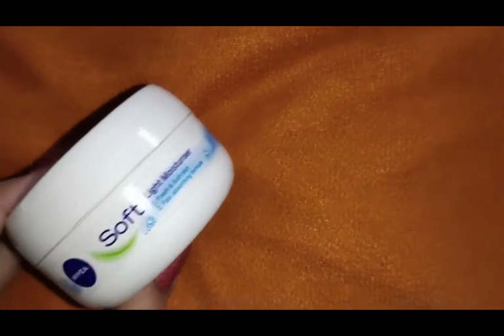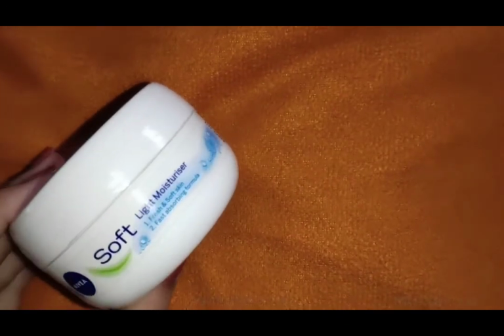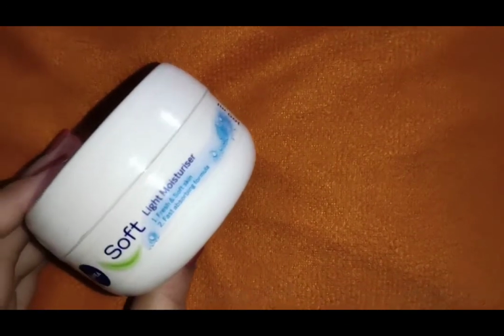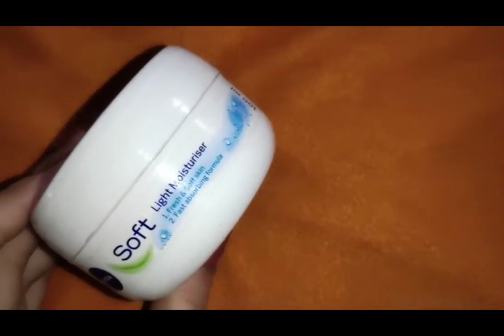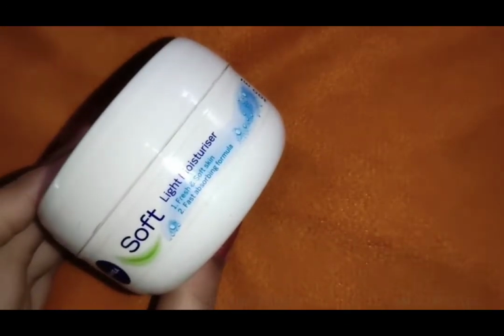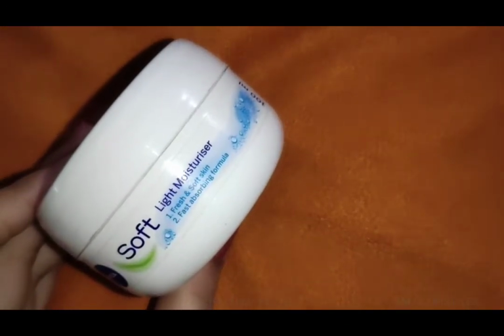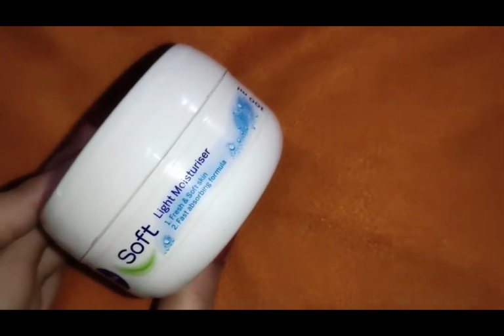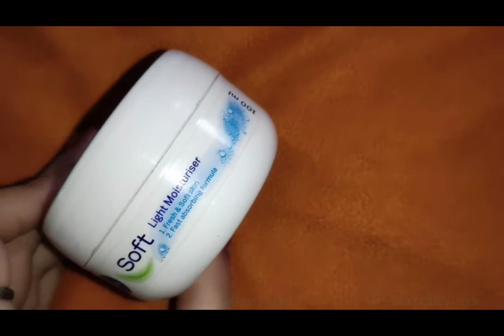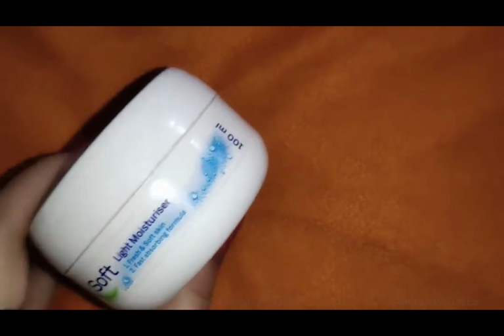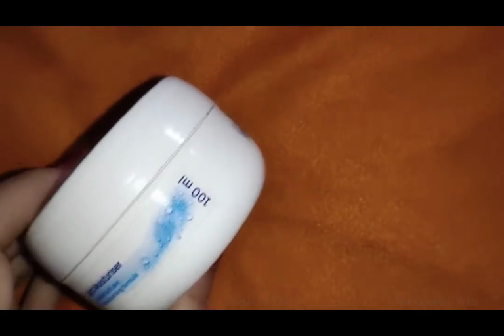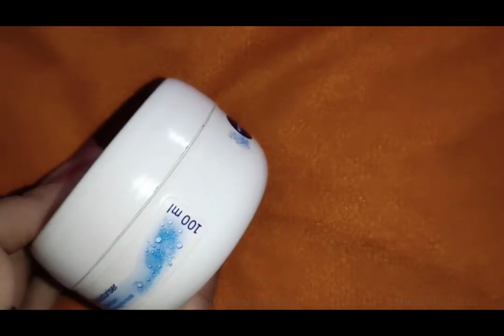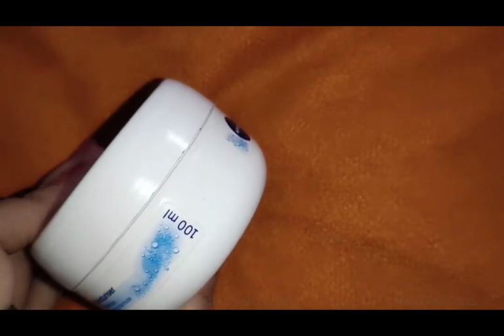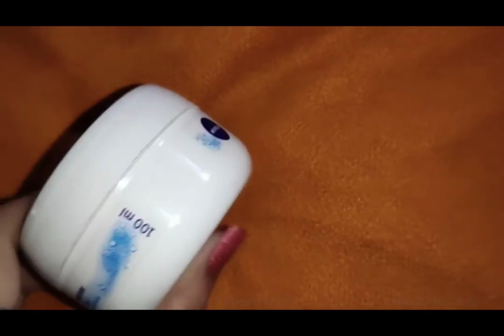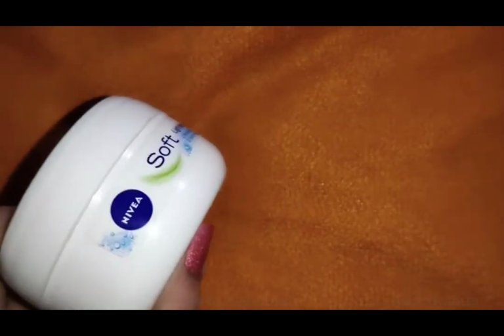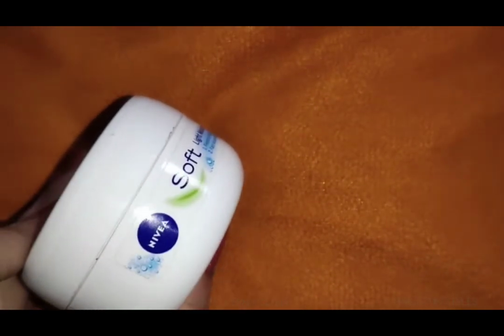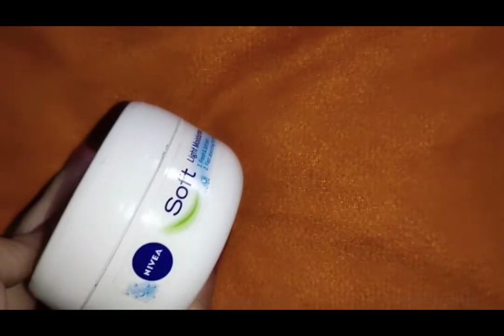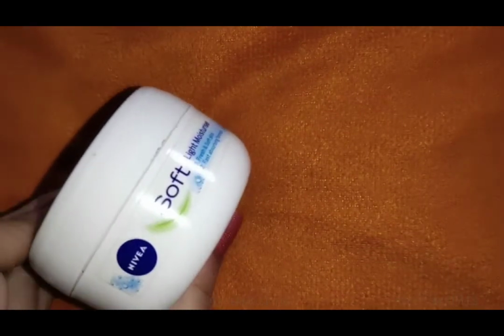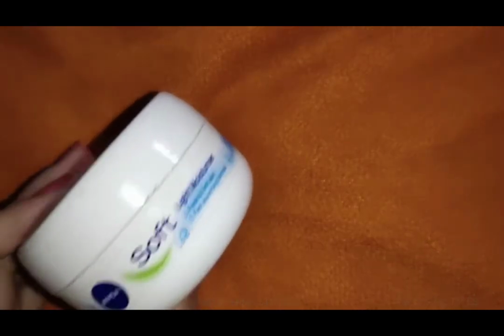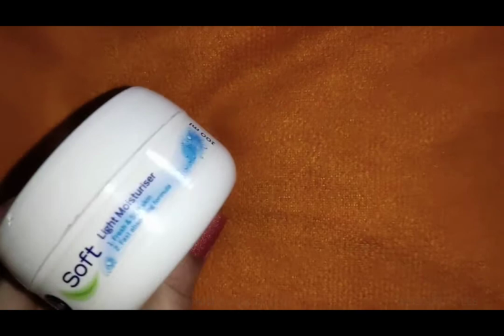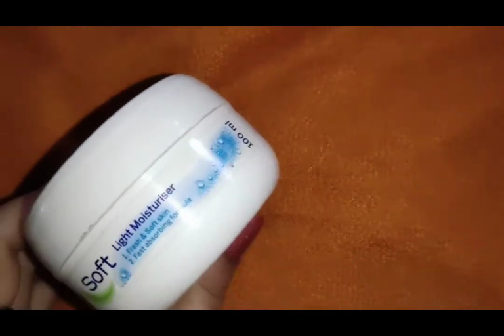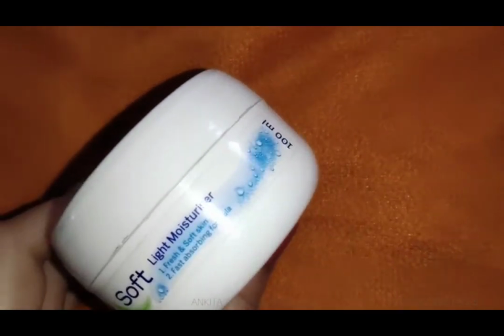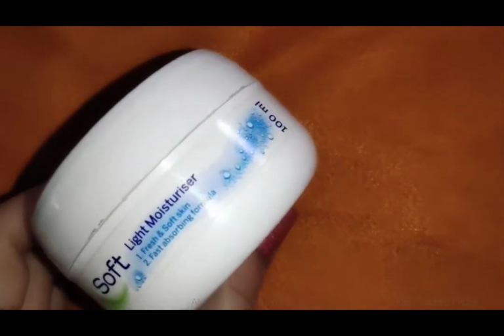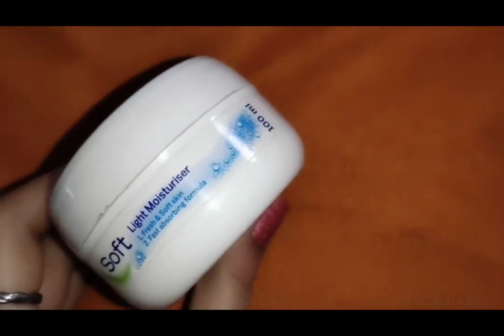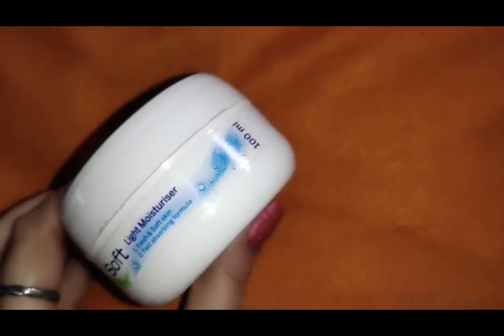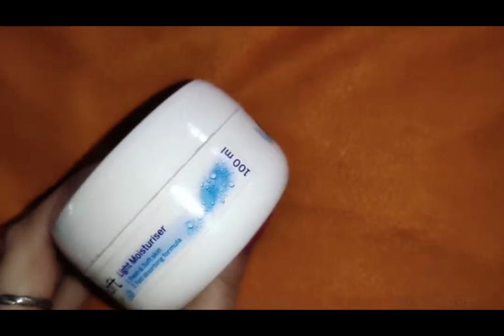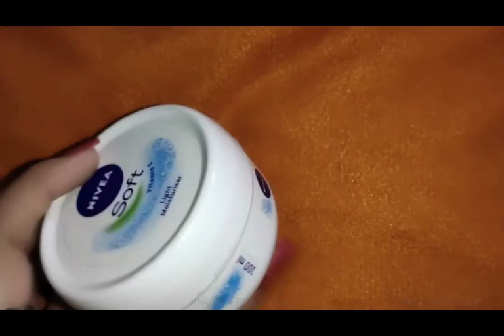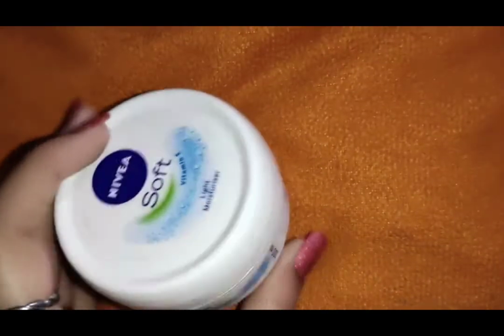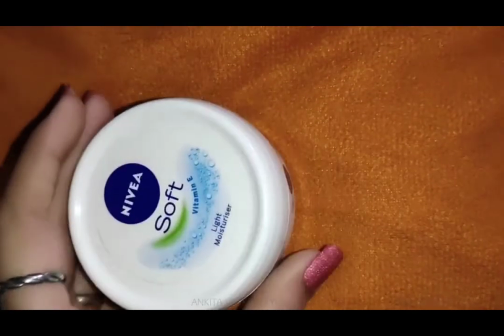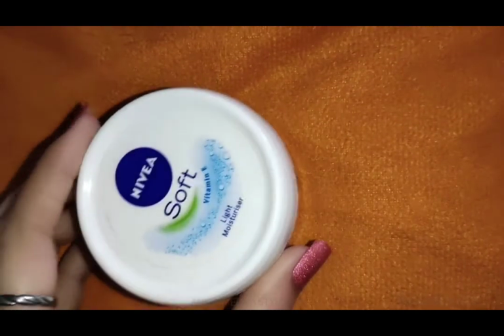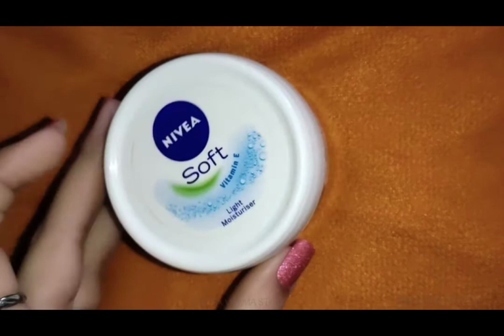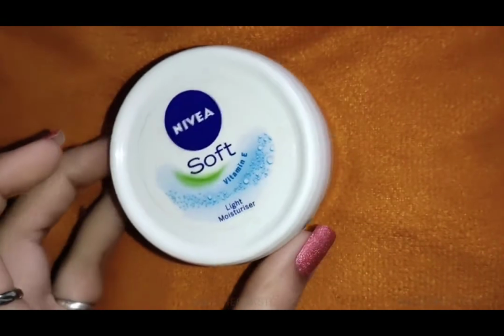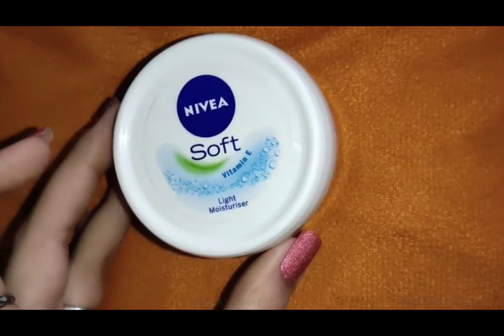This cream is very good for your skin. The ingredients include Vitamin E, which is very prominent in it, and also Jojoba Oil, which helps your skin heal, moisturize, and makes it healthy.